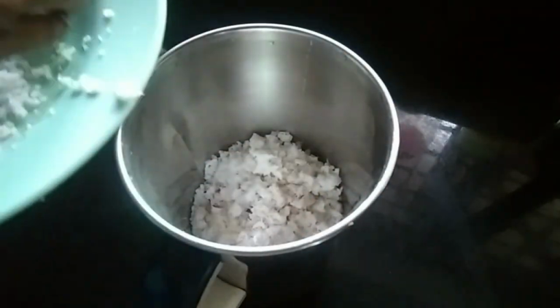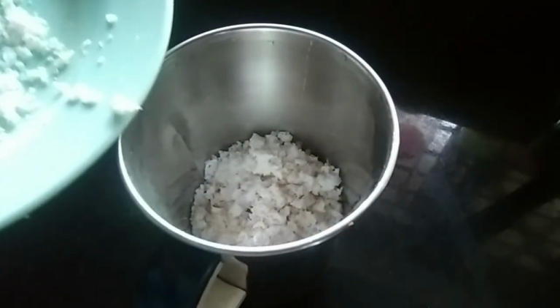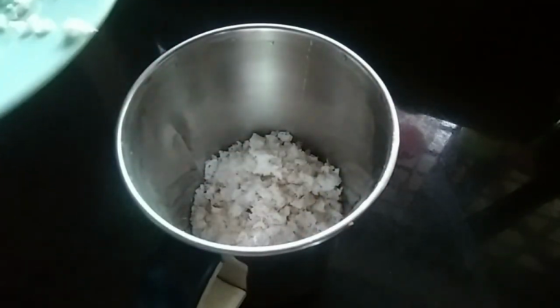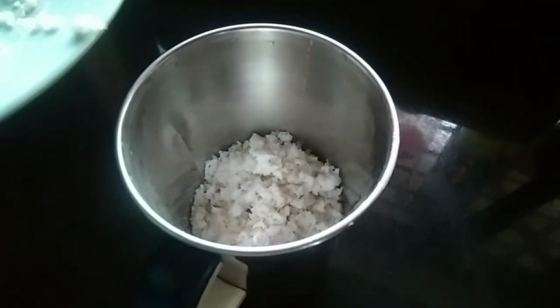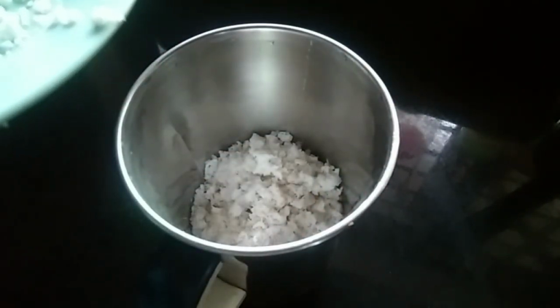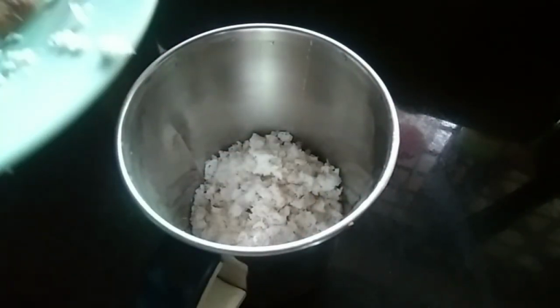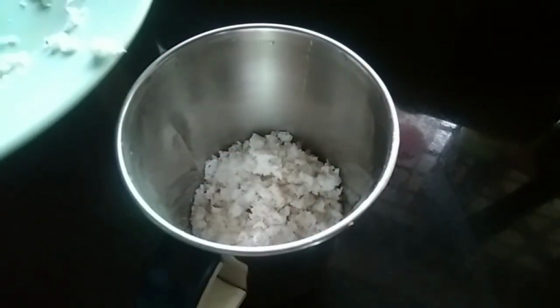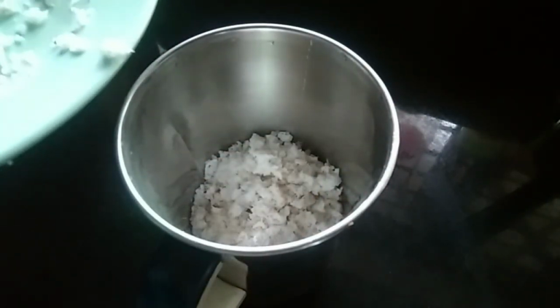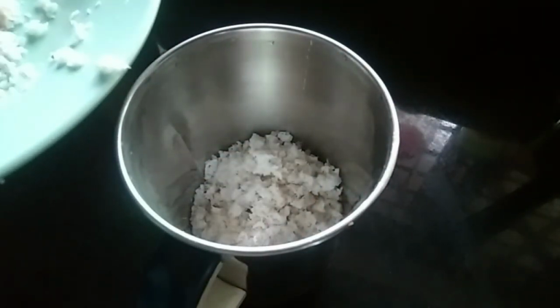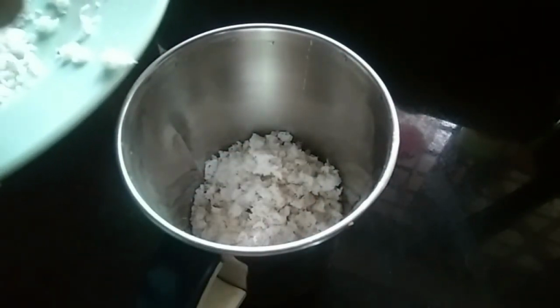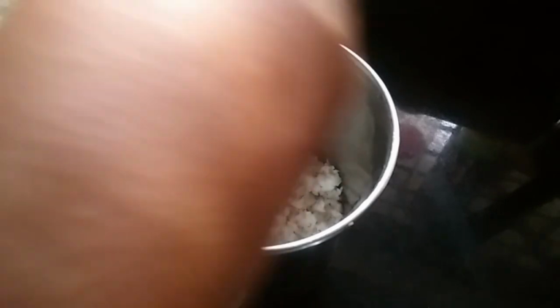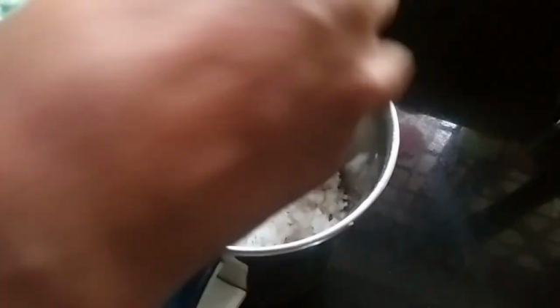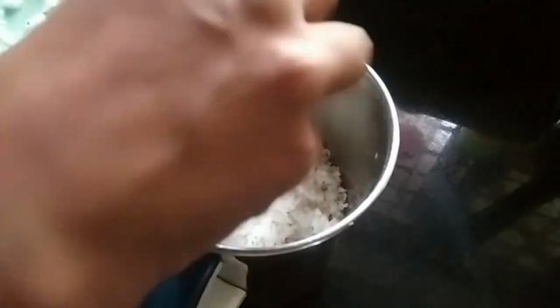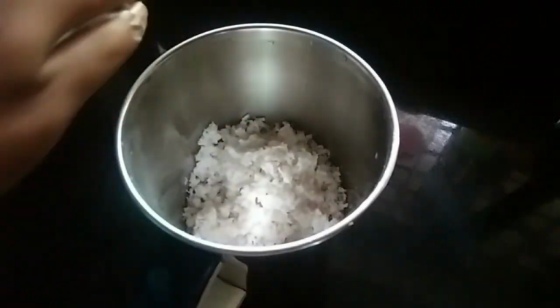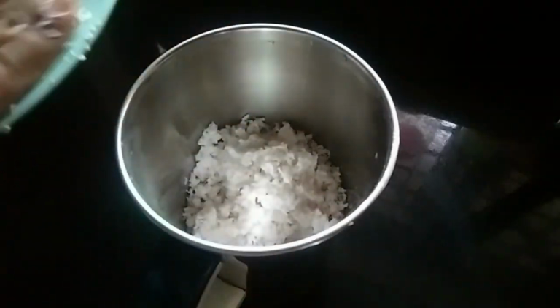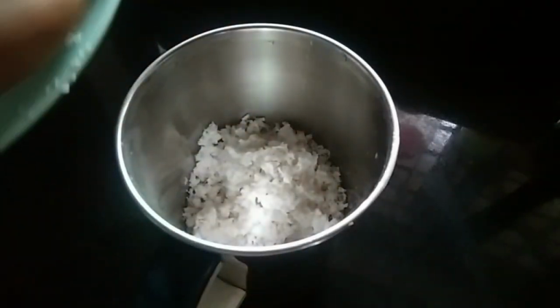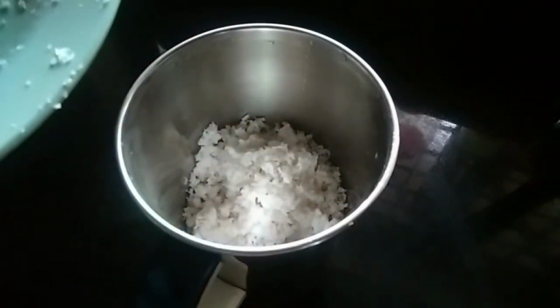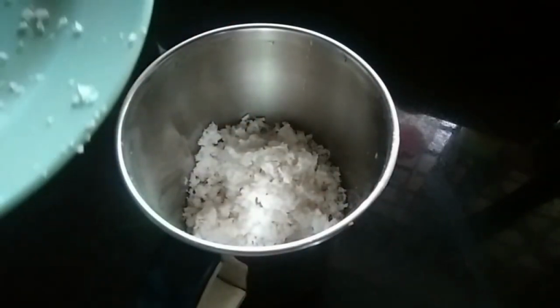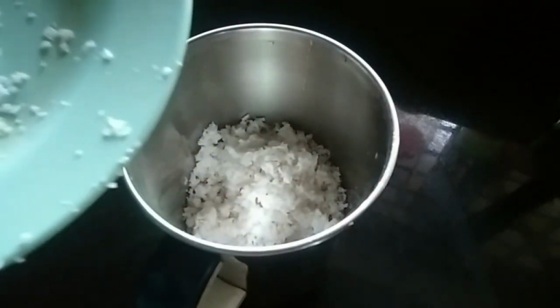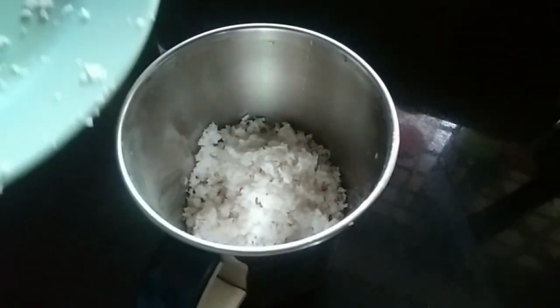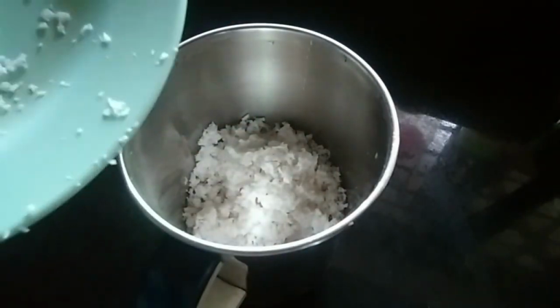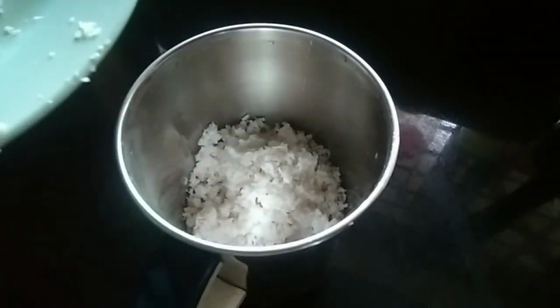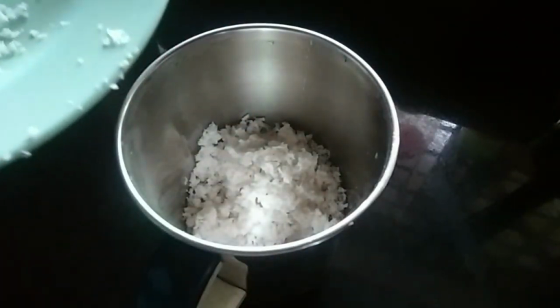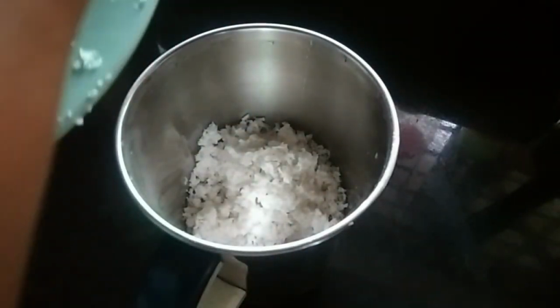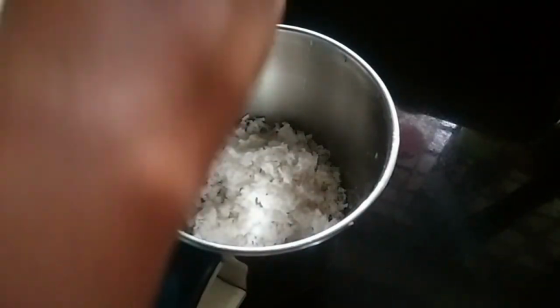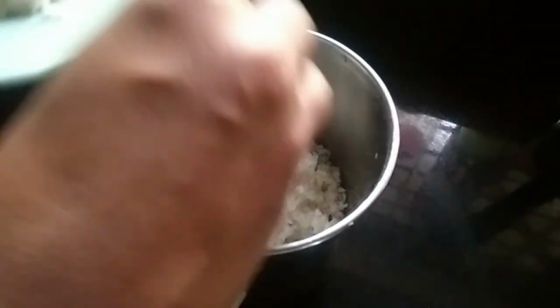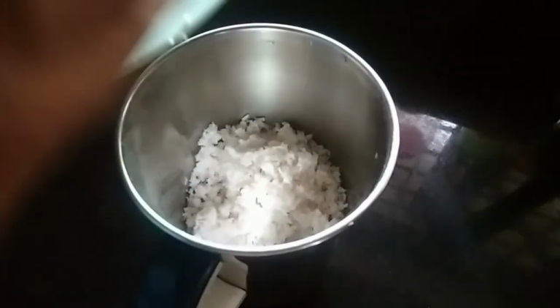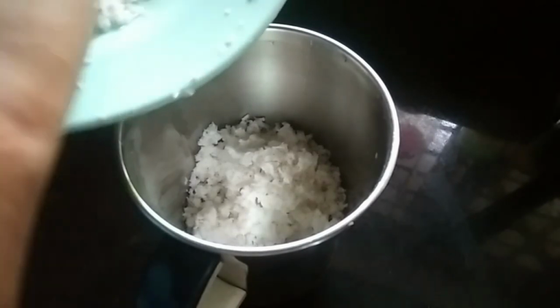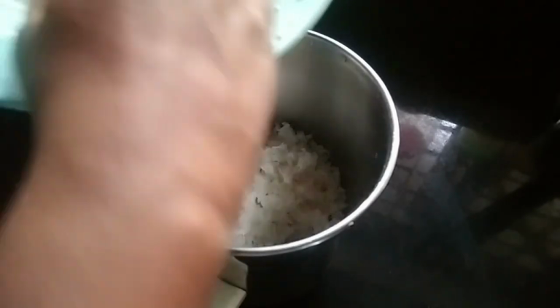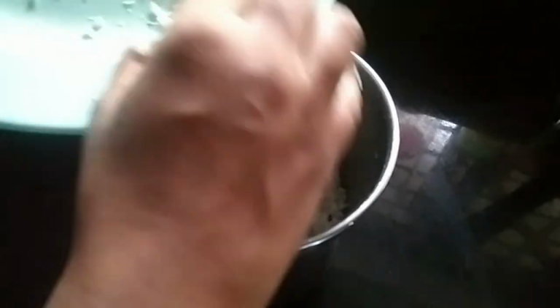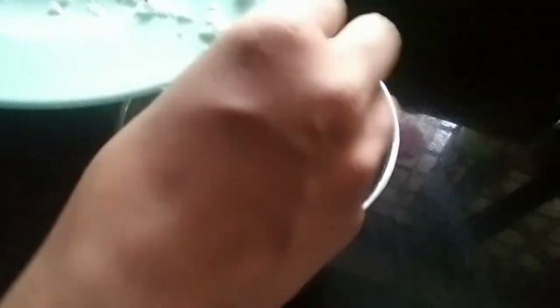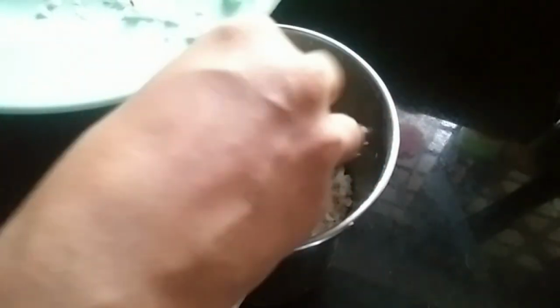We will add 2-3 cups in the blender. We will add a little bit of water.